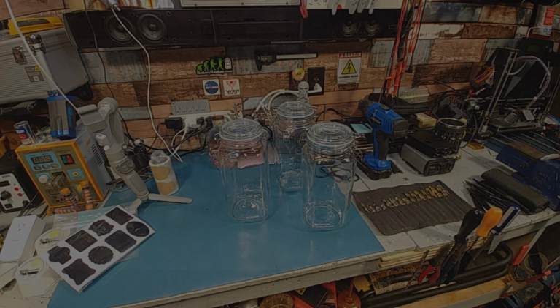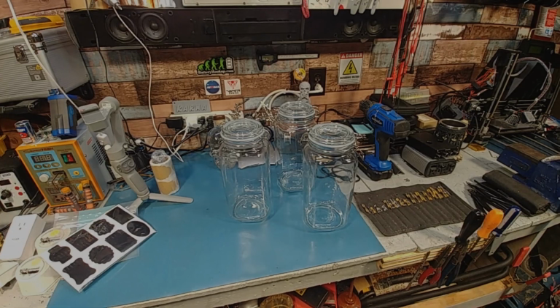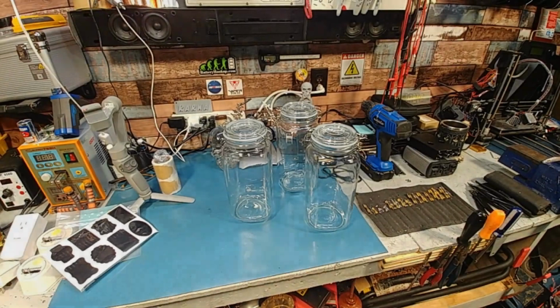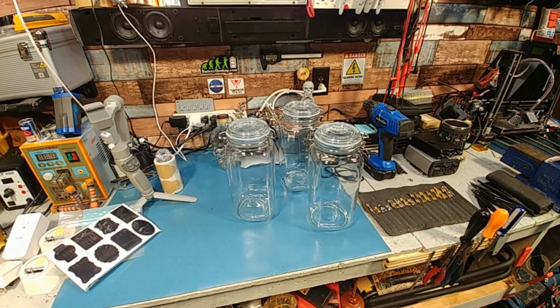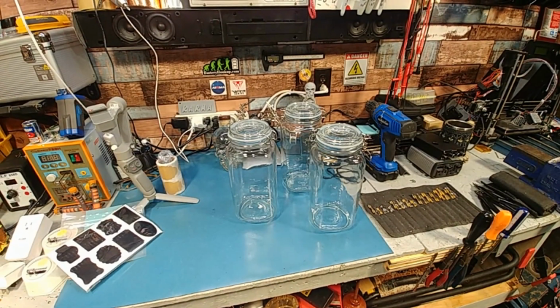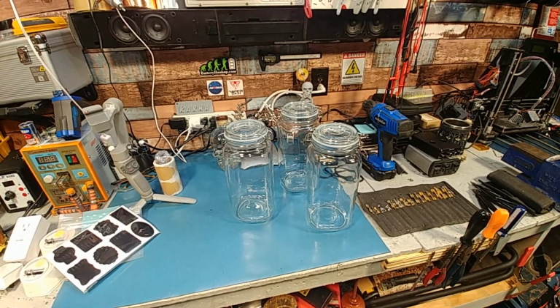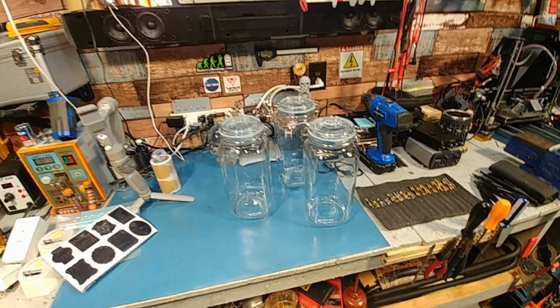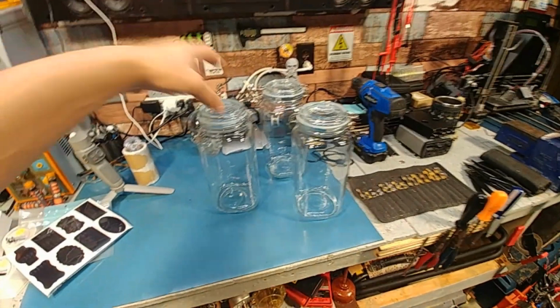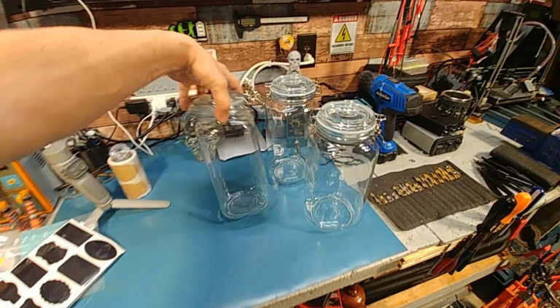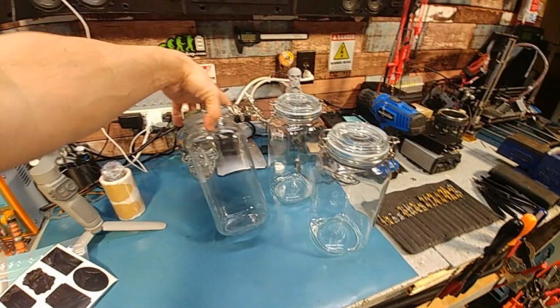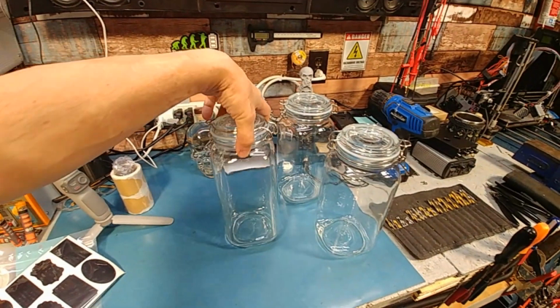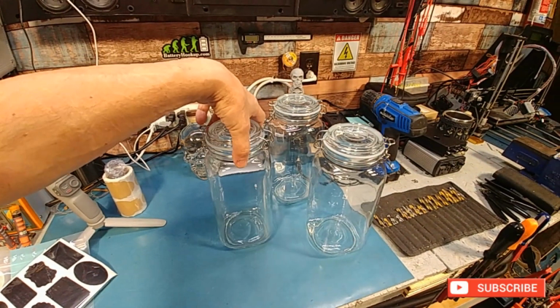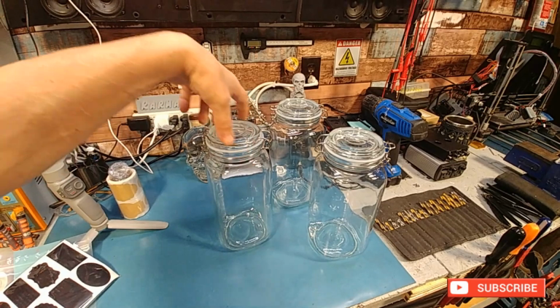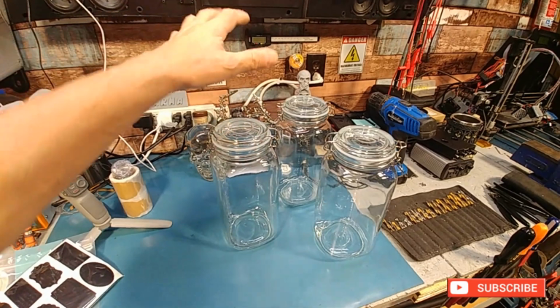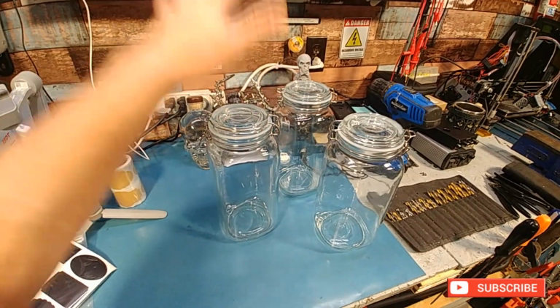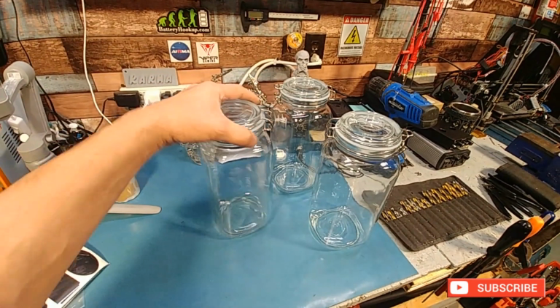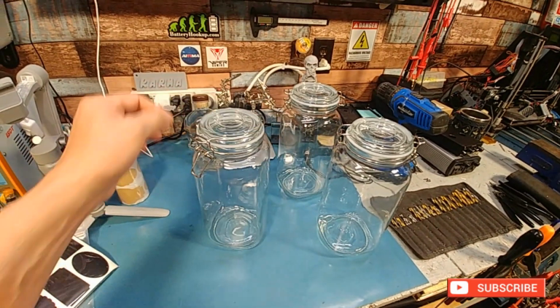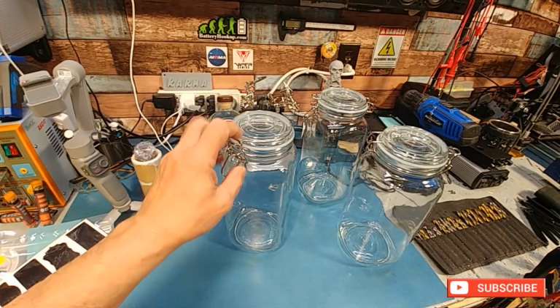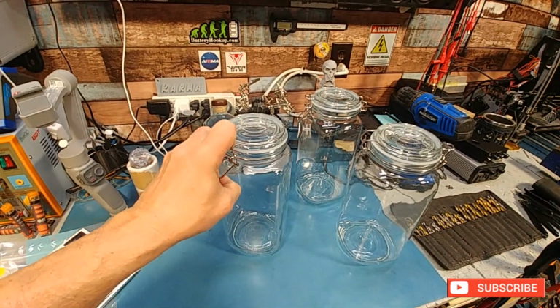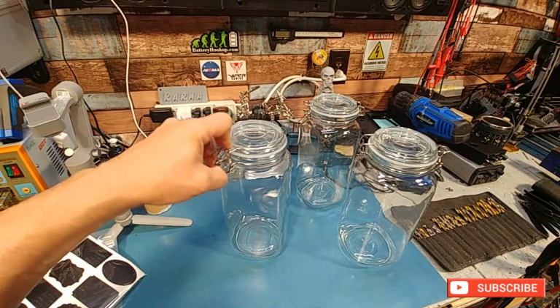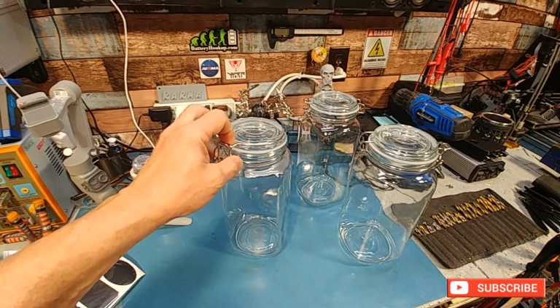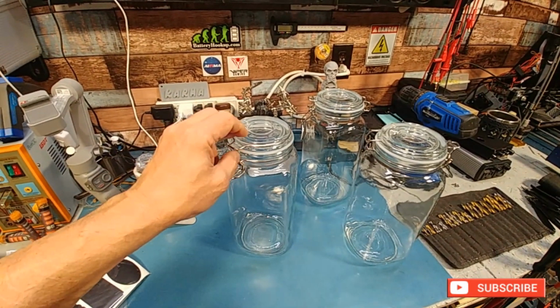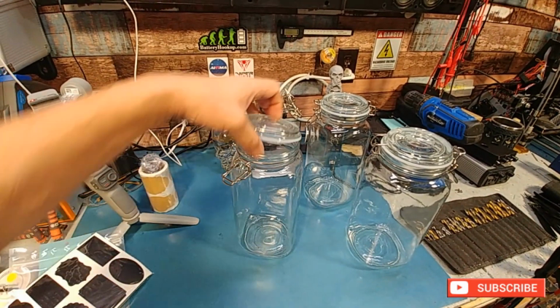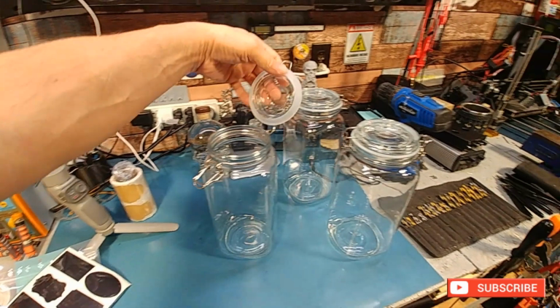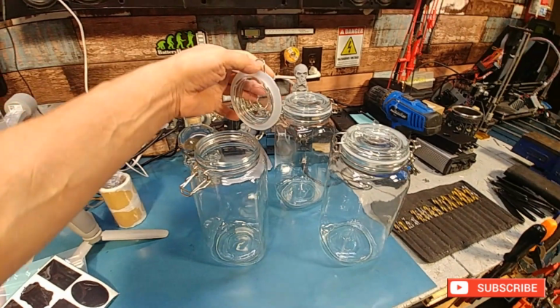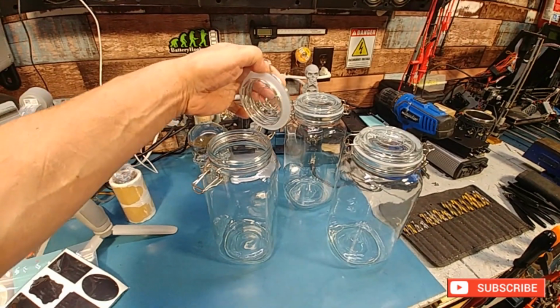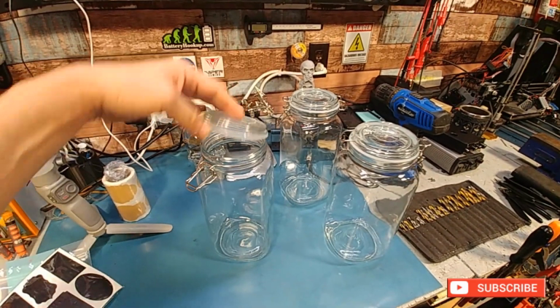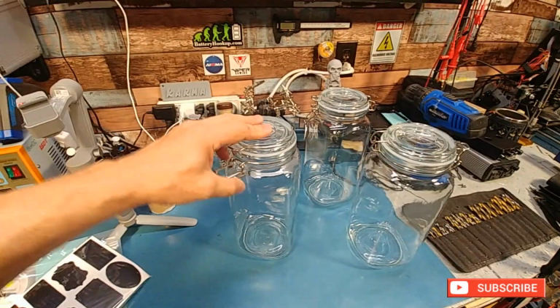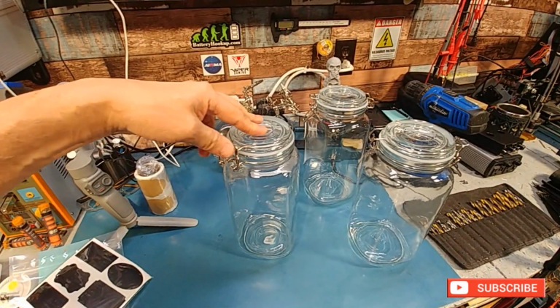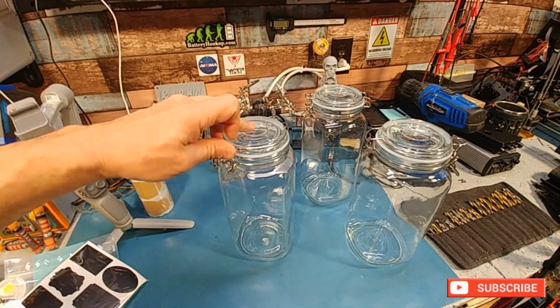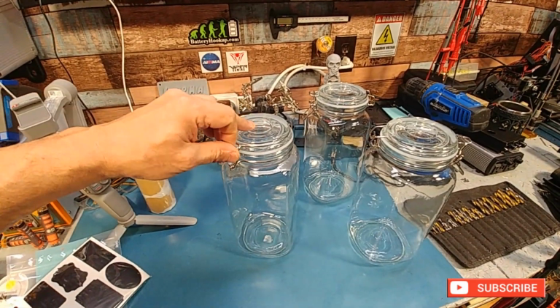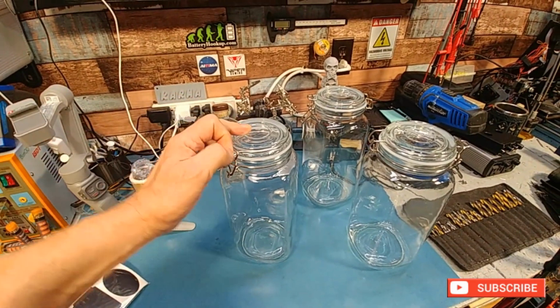Hey guys, this is for anybody looking for some large mason jars — about 30 bucks on Amazon. Nice heavy-duty glass and metal, the seal is nice and thick. They can take a little bit of abuse and they're quite large.